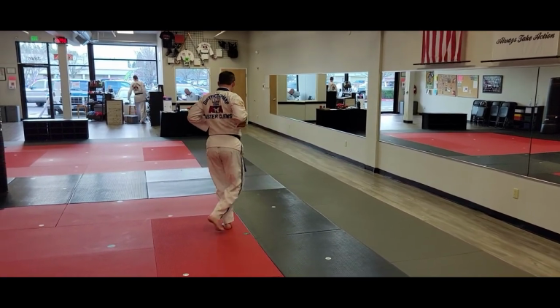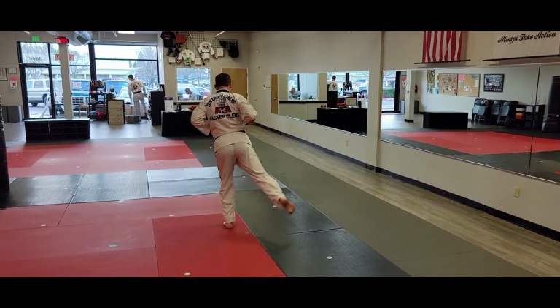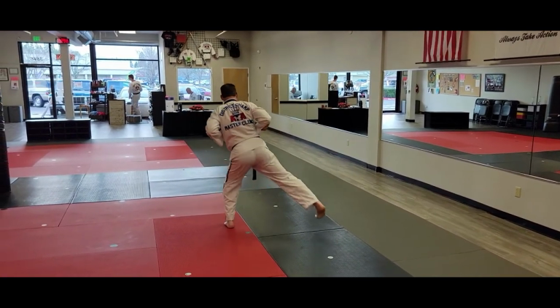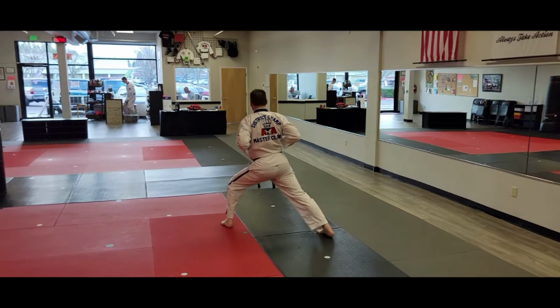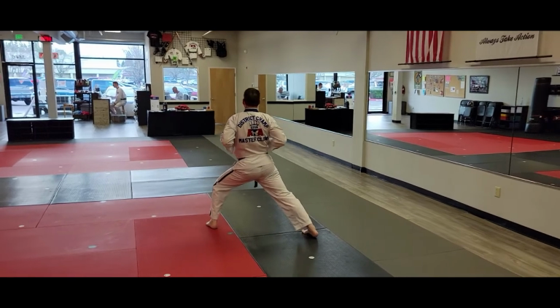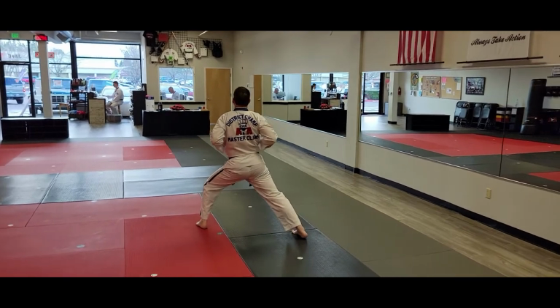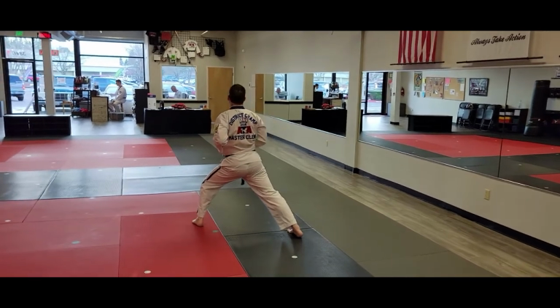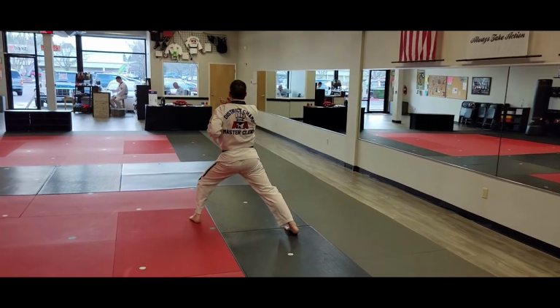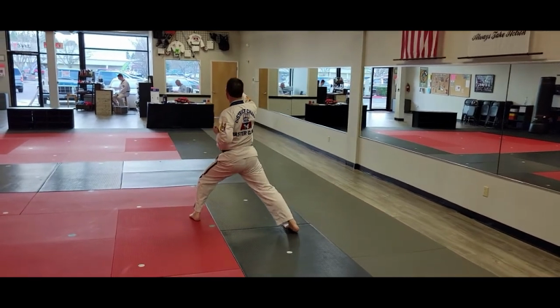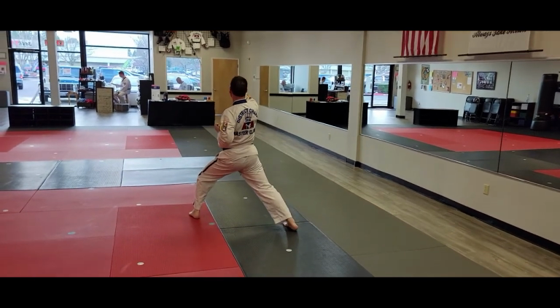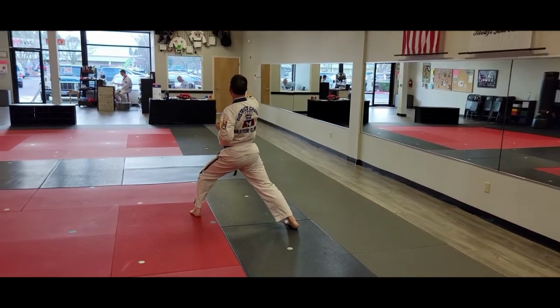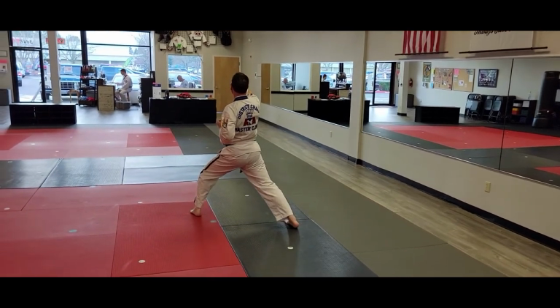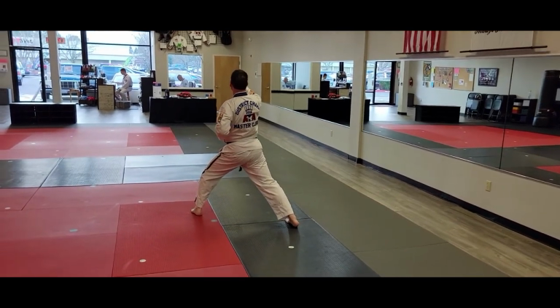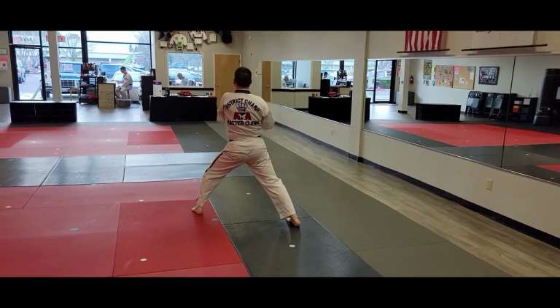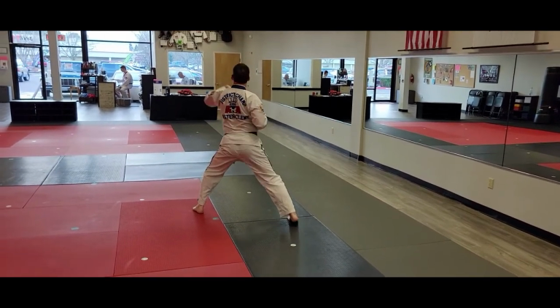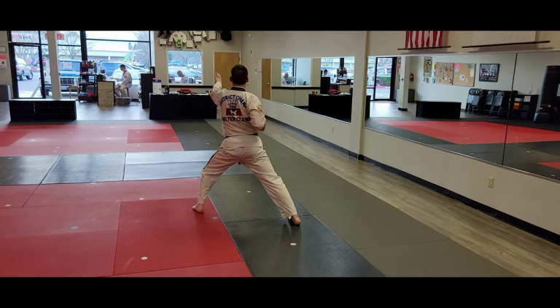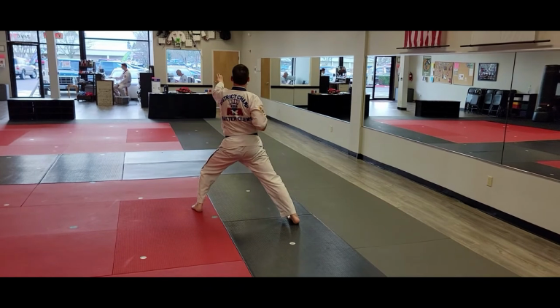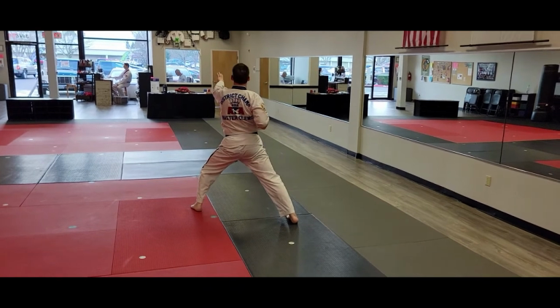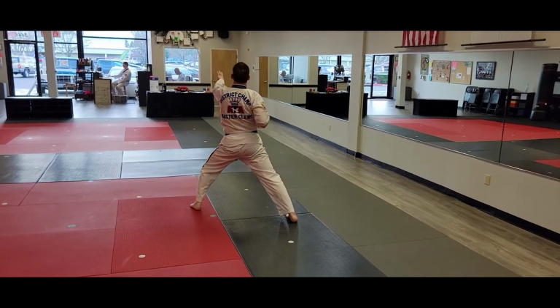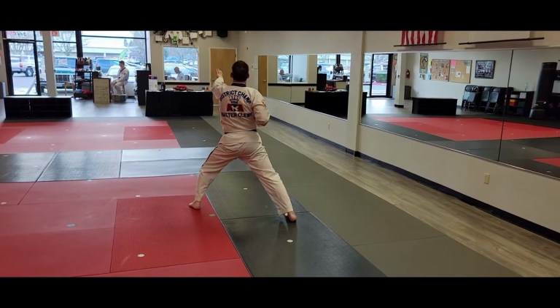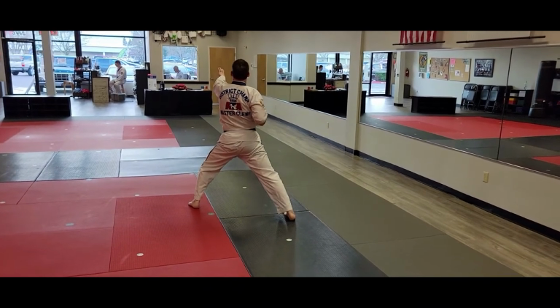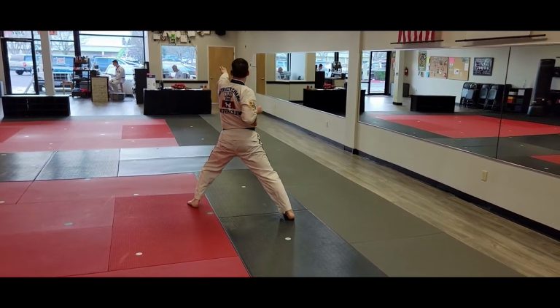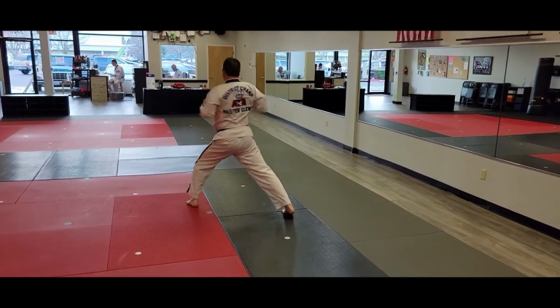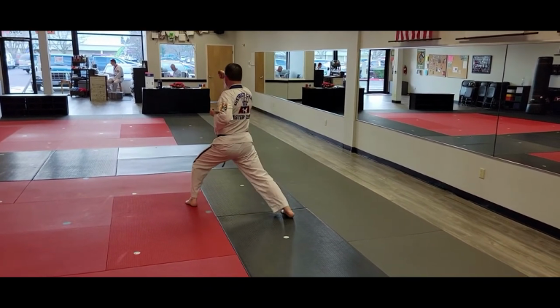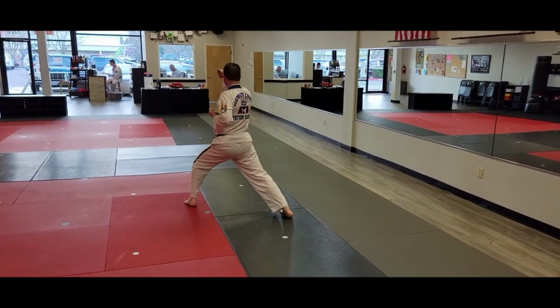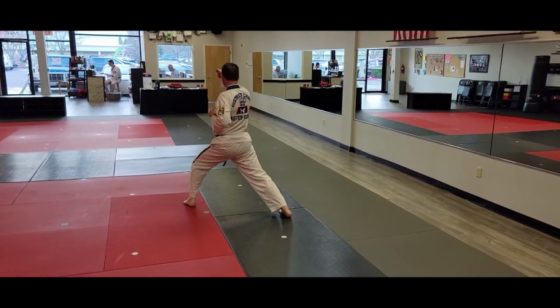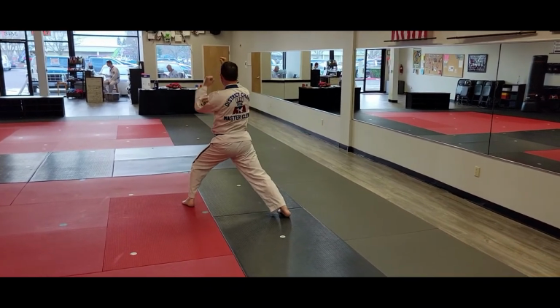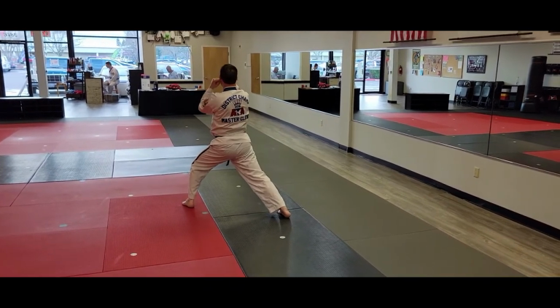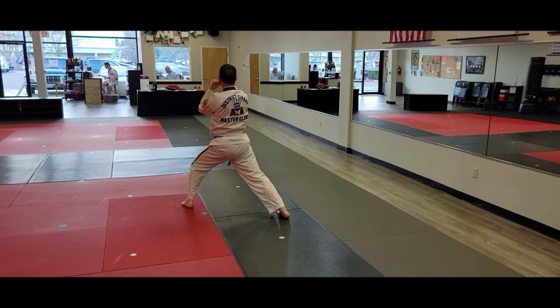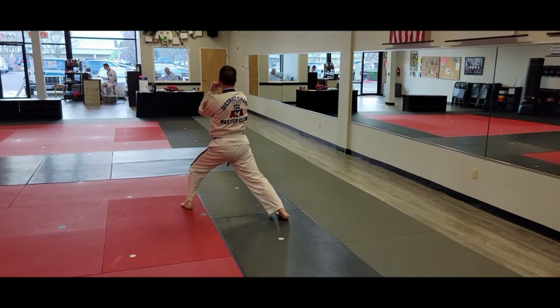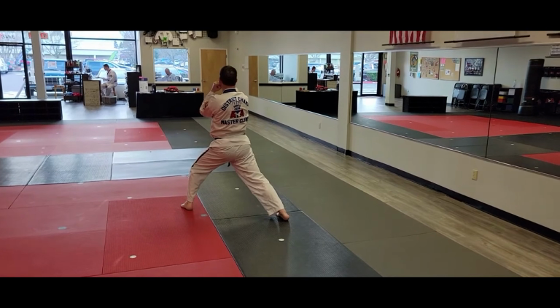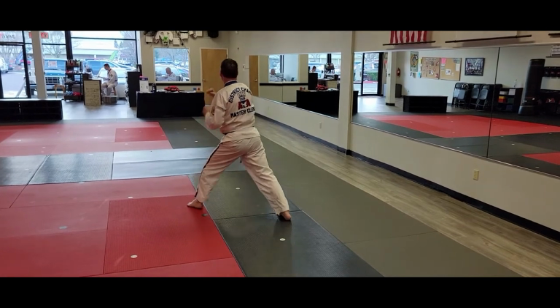Right foot steps back to front stance. Right seat walk. Left seat walk. Right order punch. Right number two axe kick.